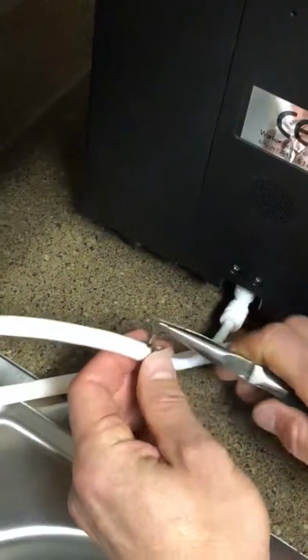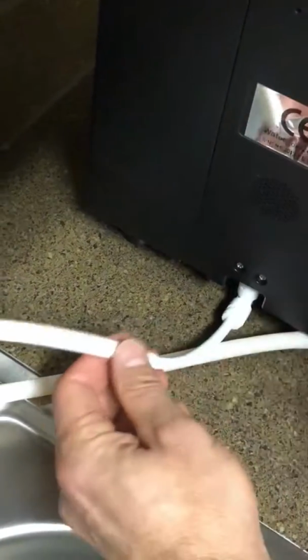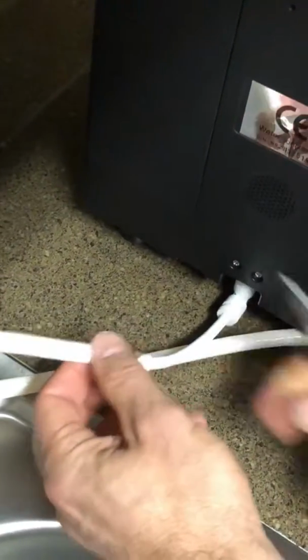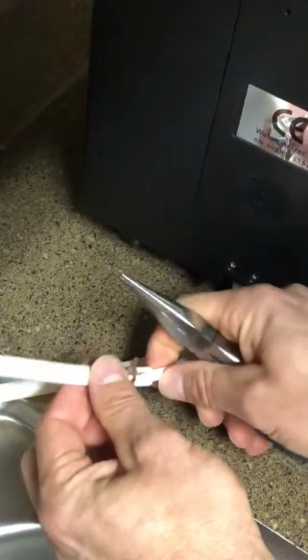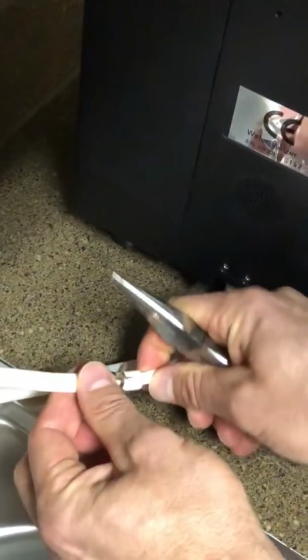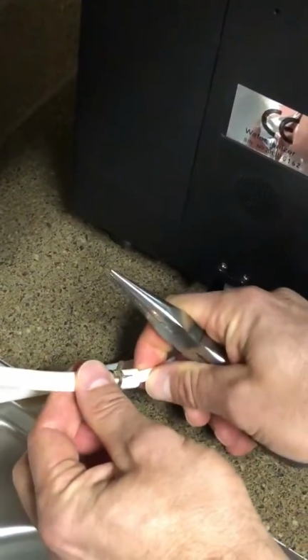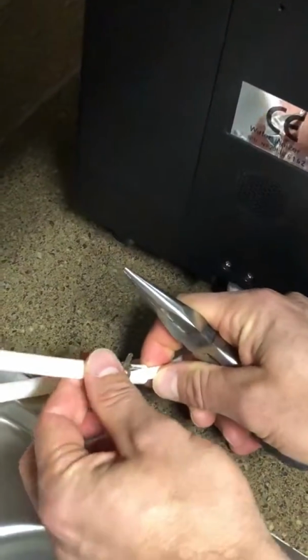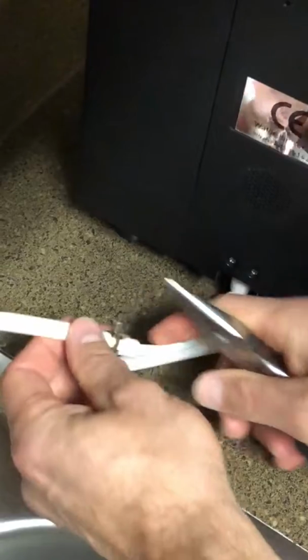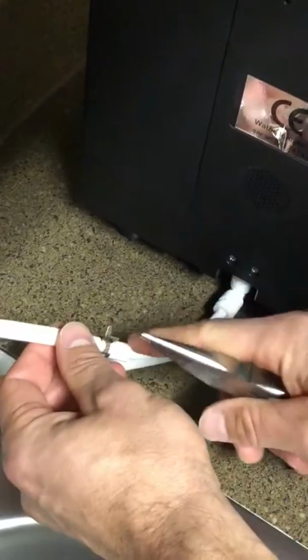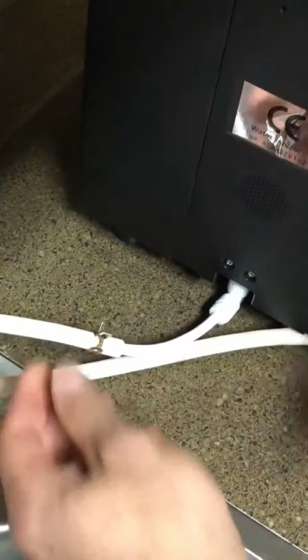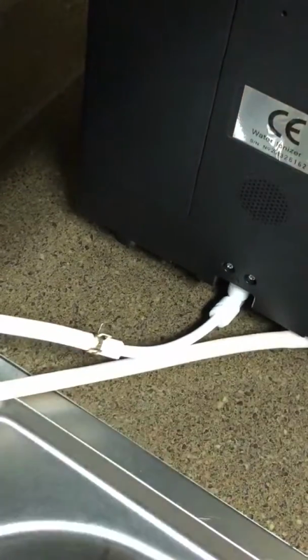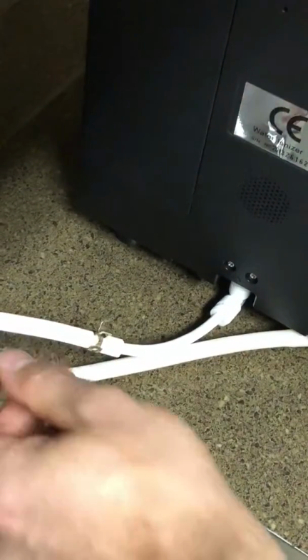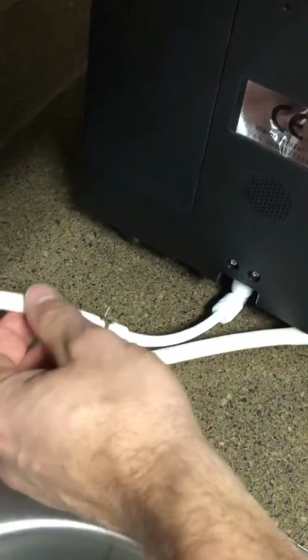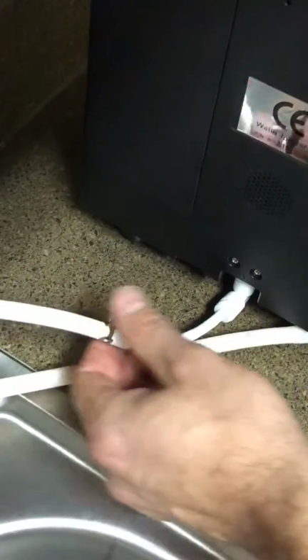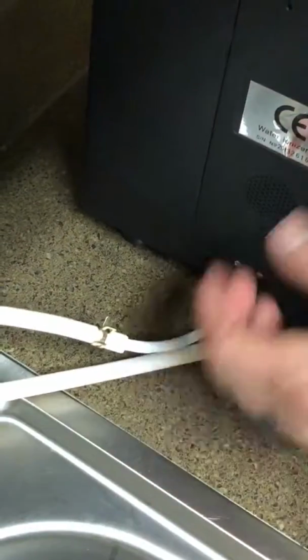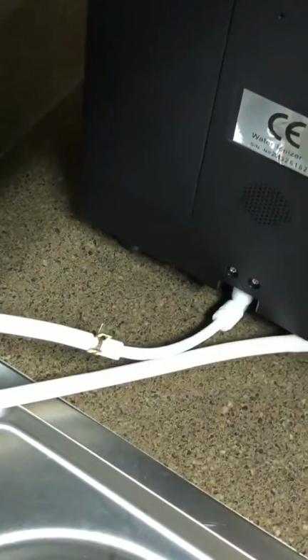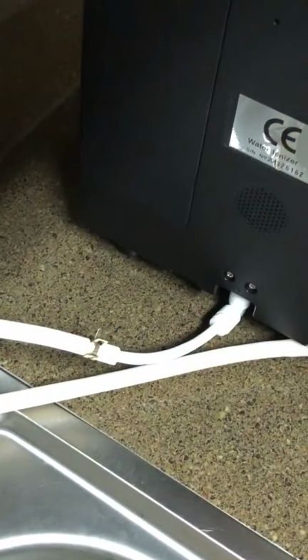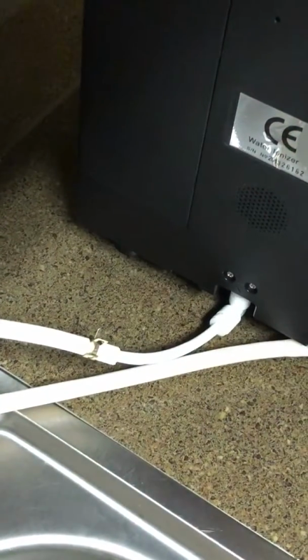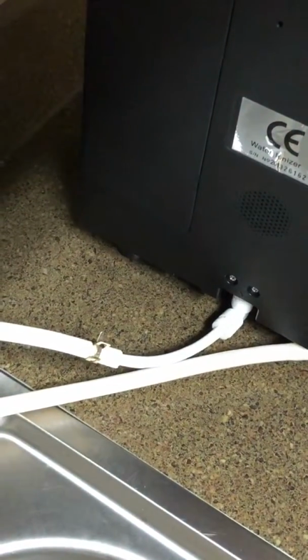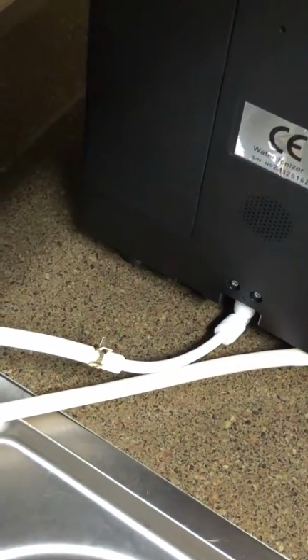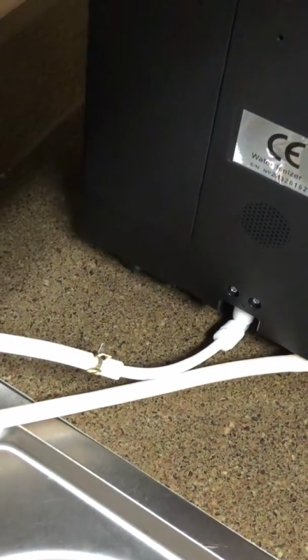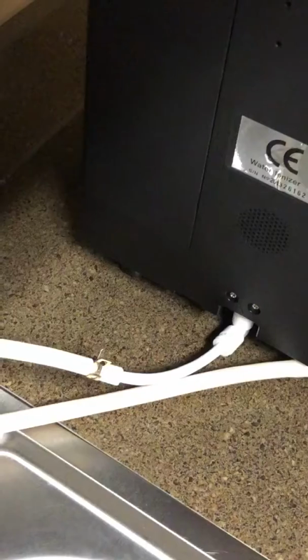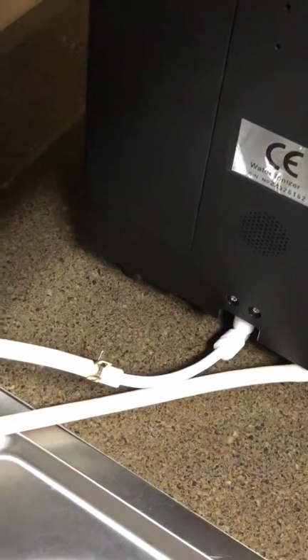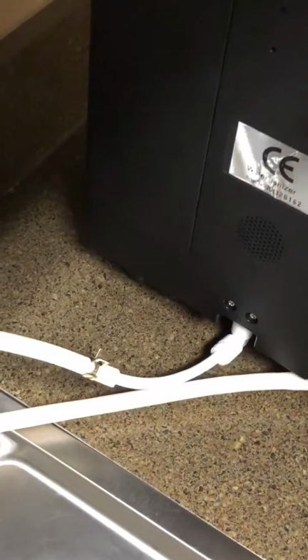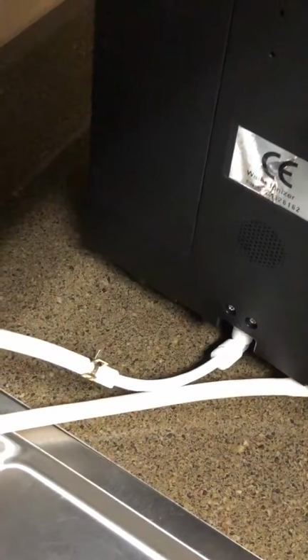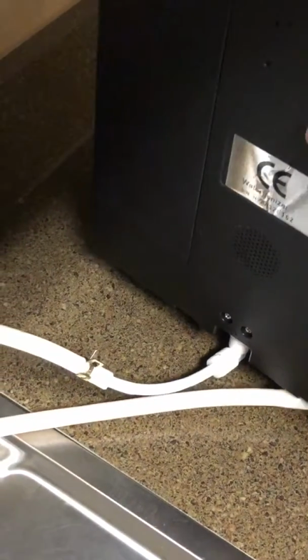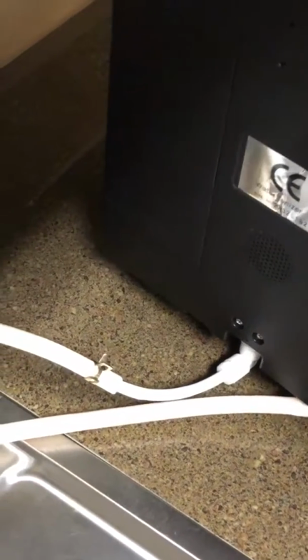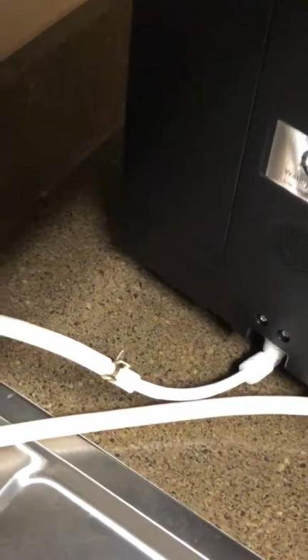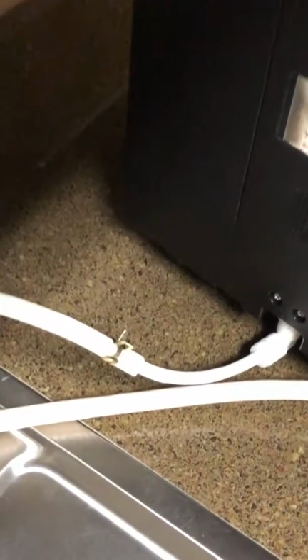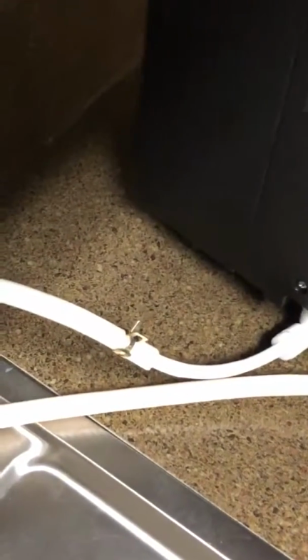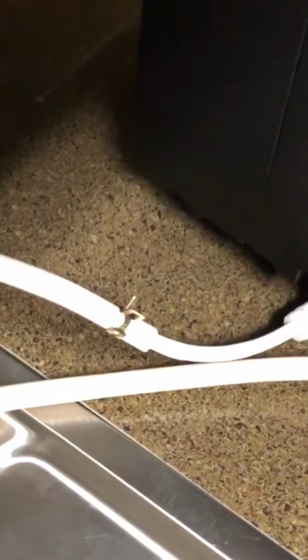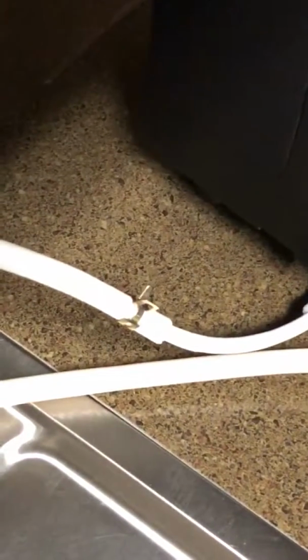Once you've done that, you'll see it's very tight and water safe. Water should flow freely into the Kingdom Water Ionizer machine and you'll be enjoying your alkalized ionized water very soon.